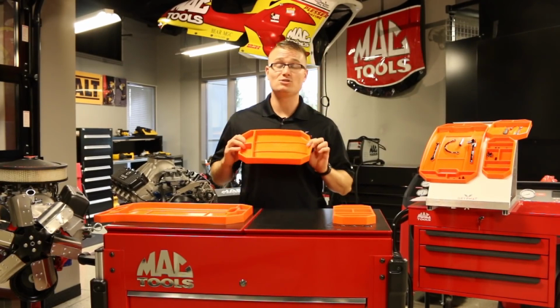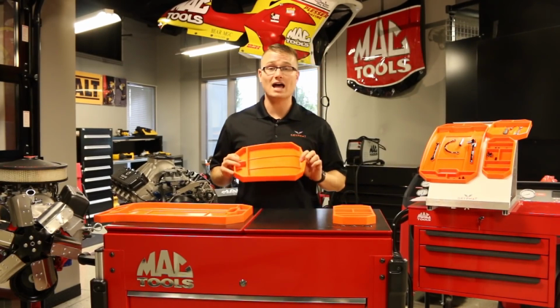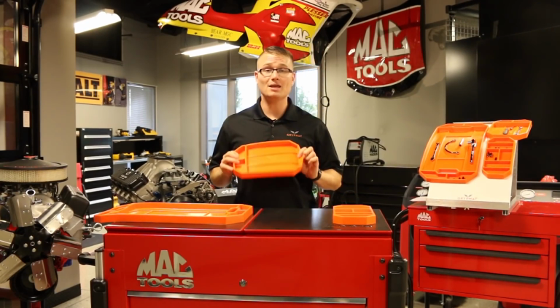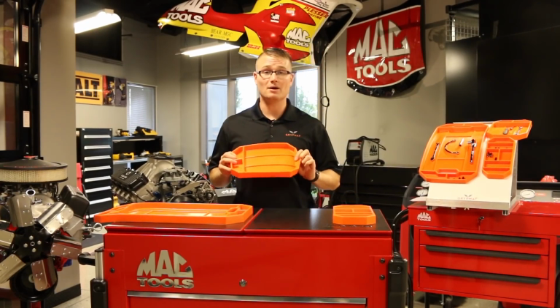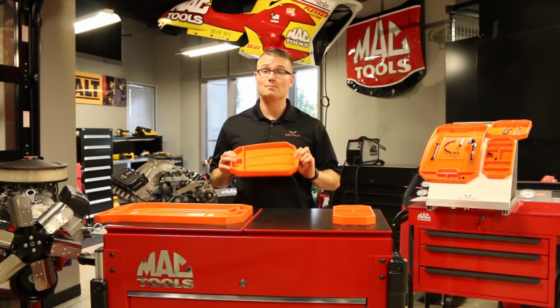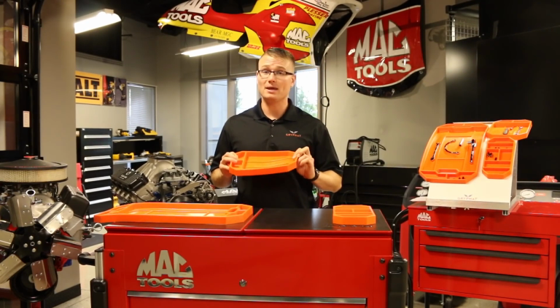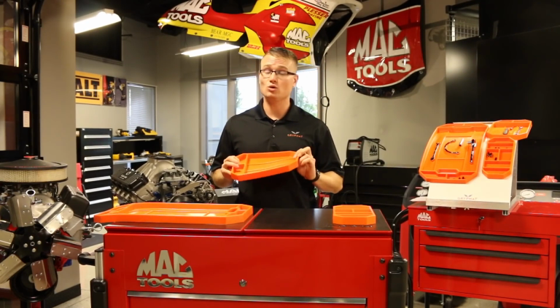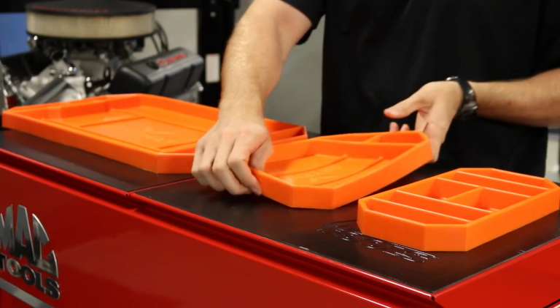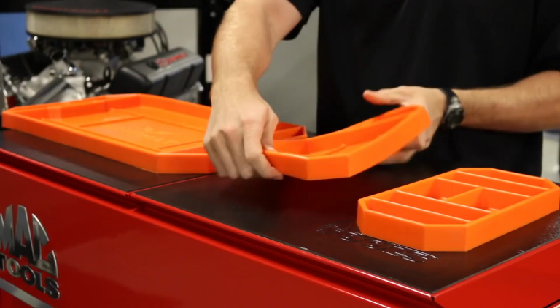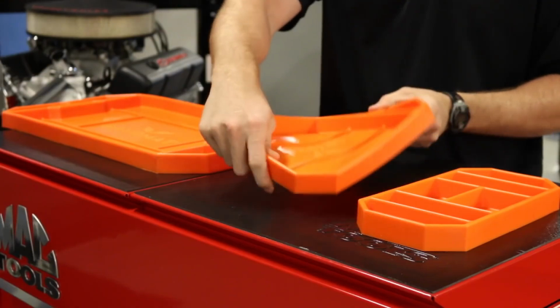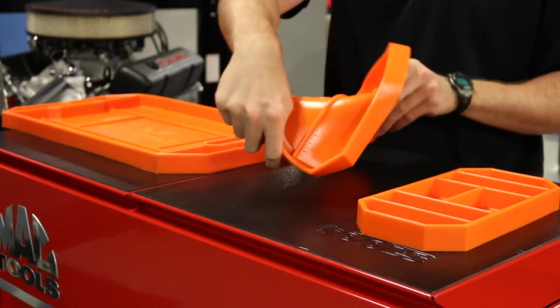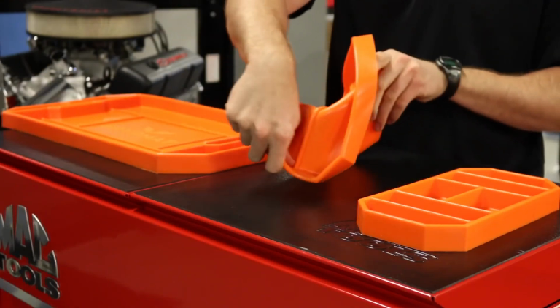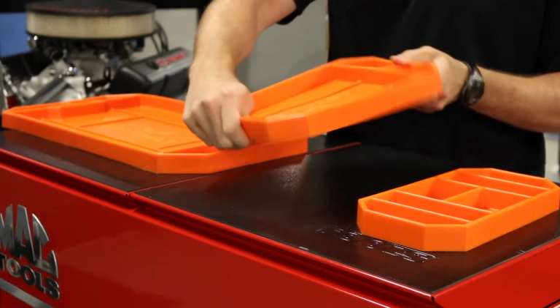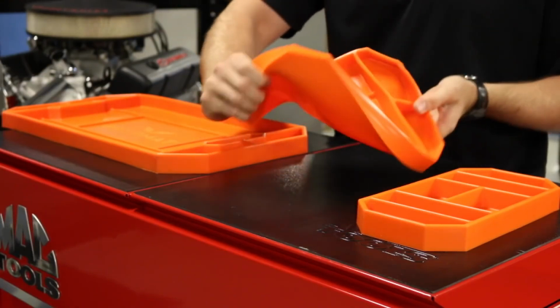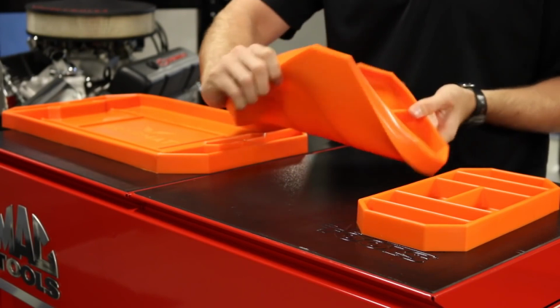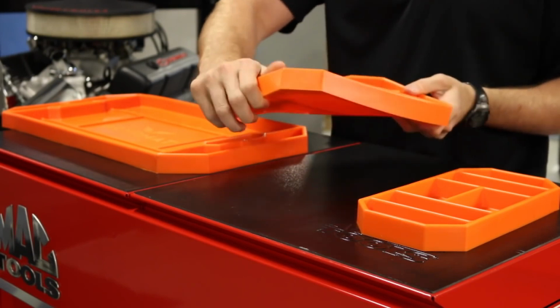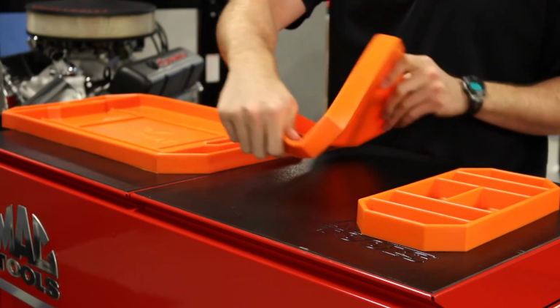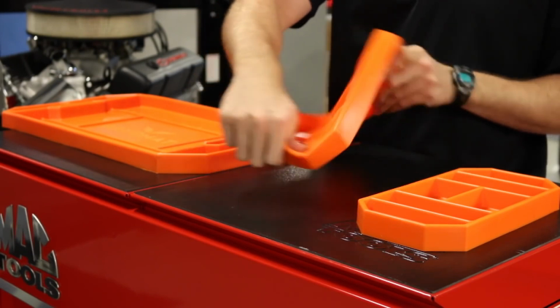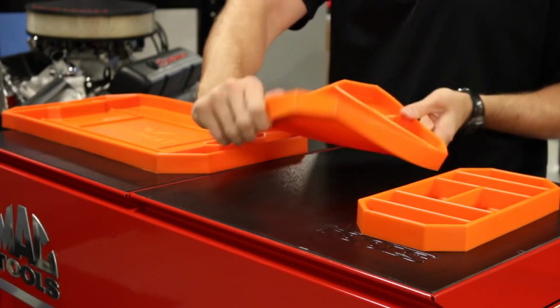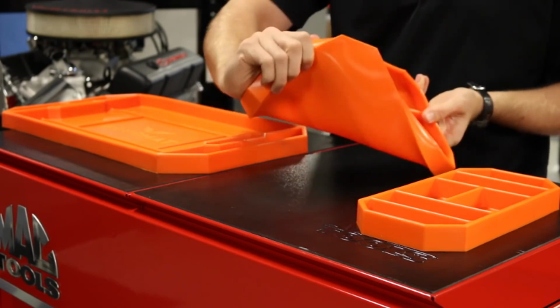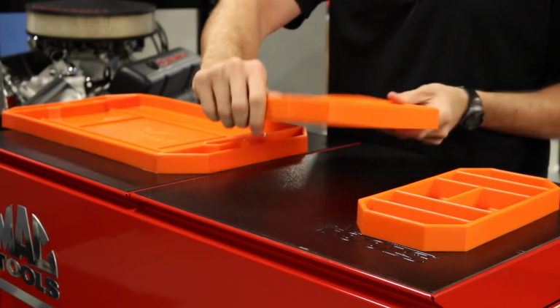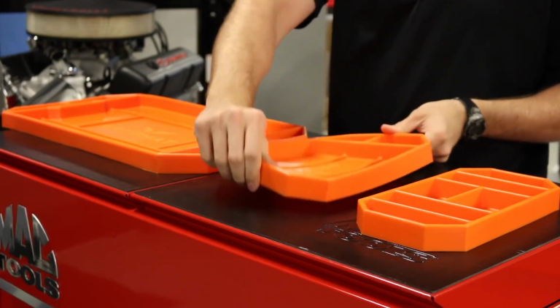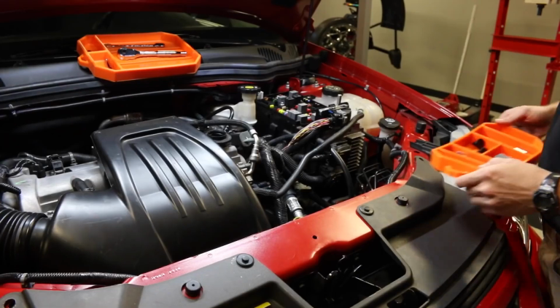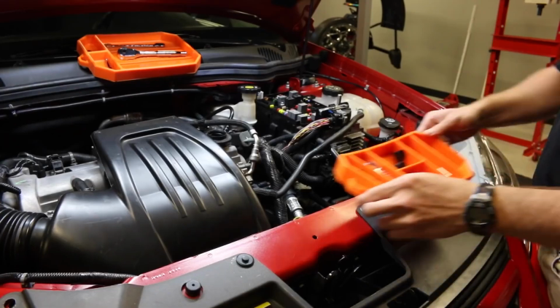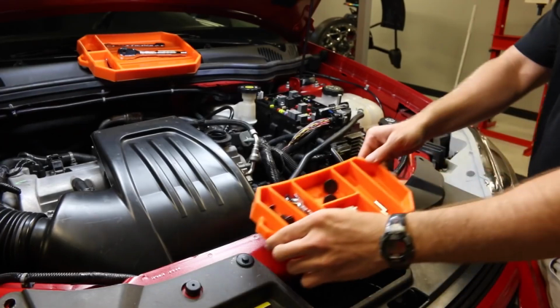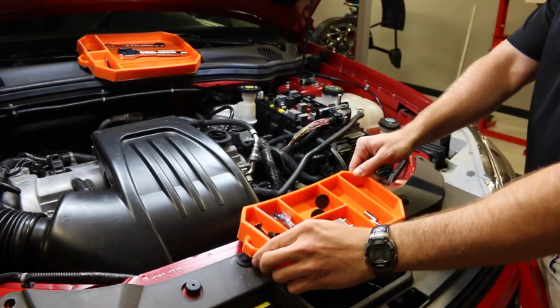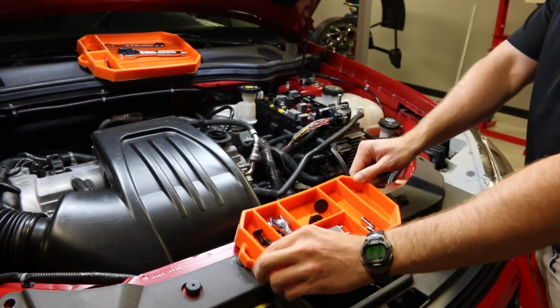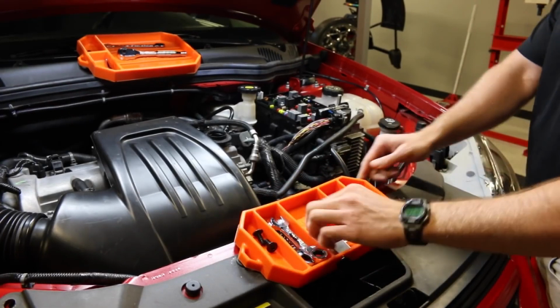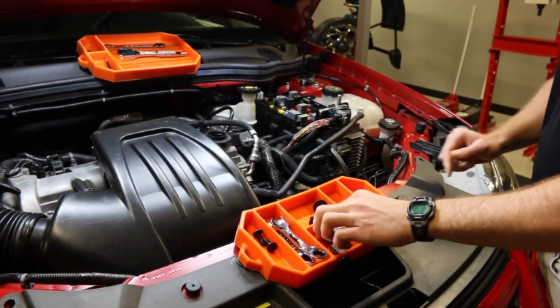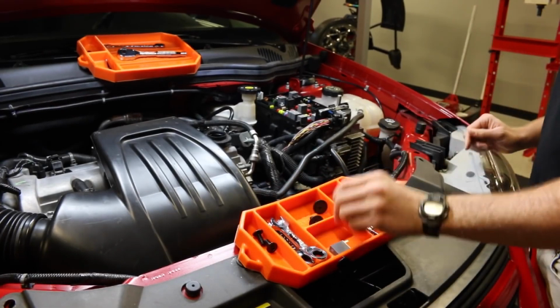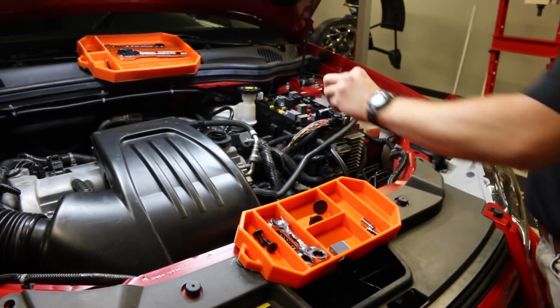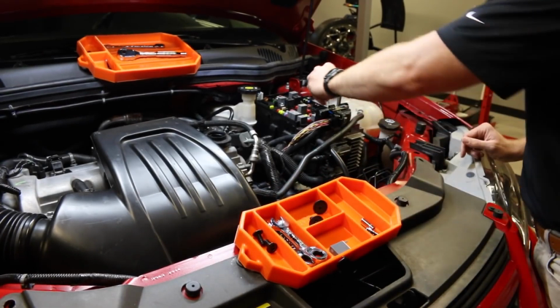It saves you time and money by making you more efficient. It's a flexible non-slip tool tray designed to keep your tools close, organized, and you more efficient.